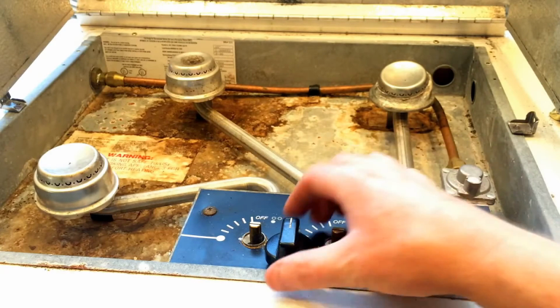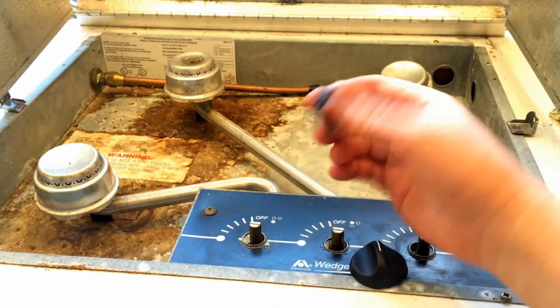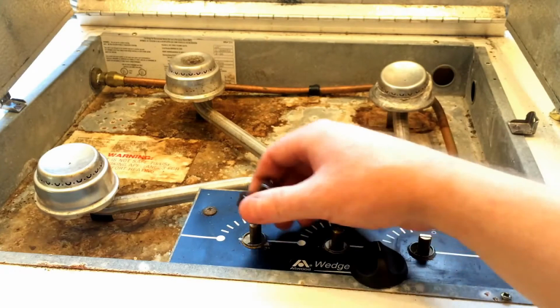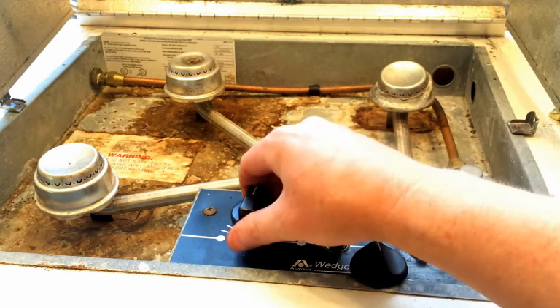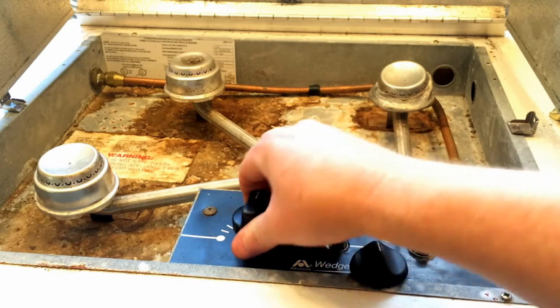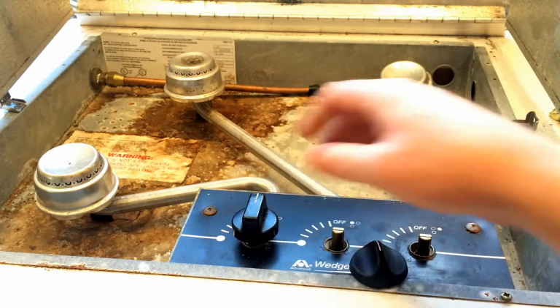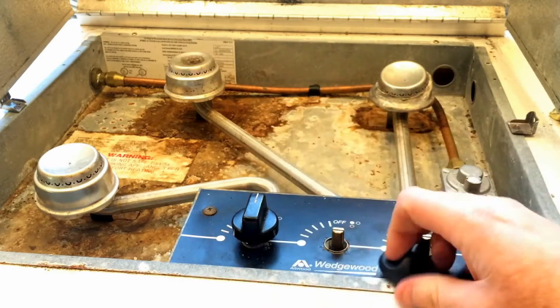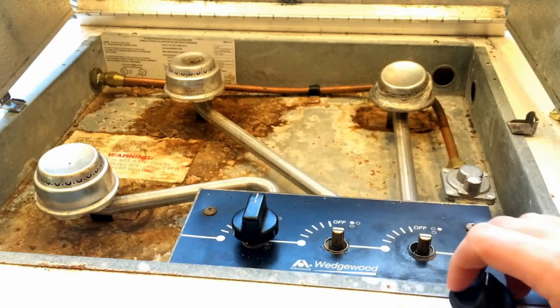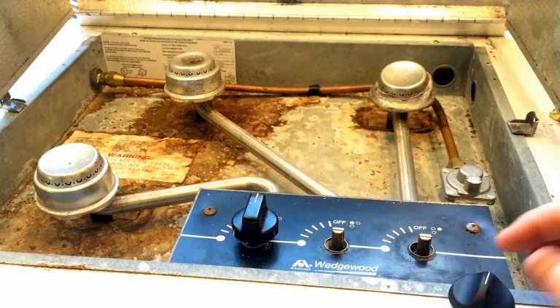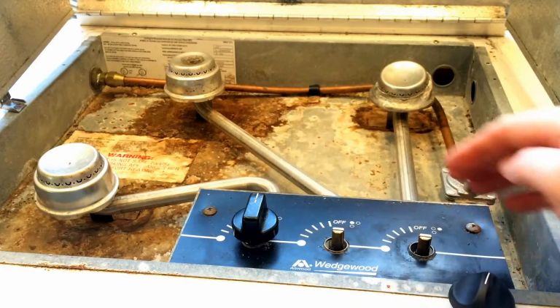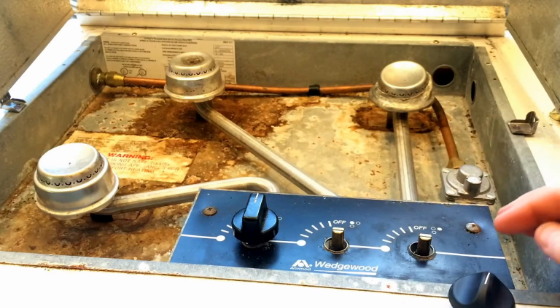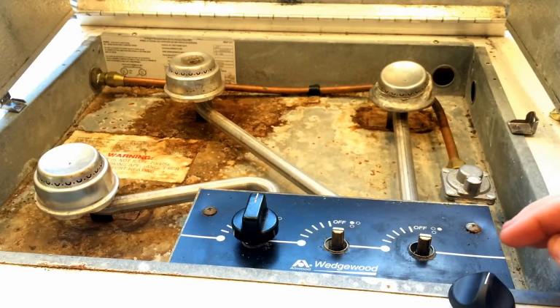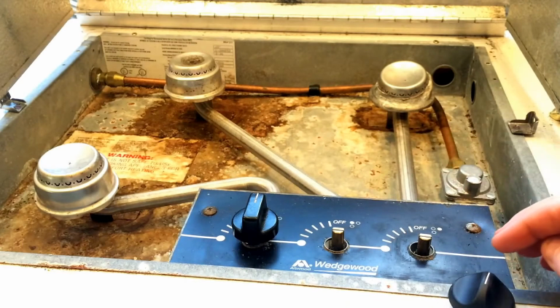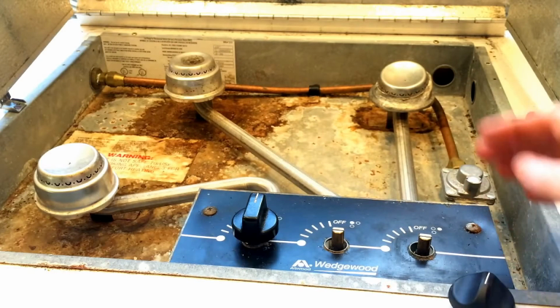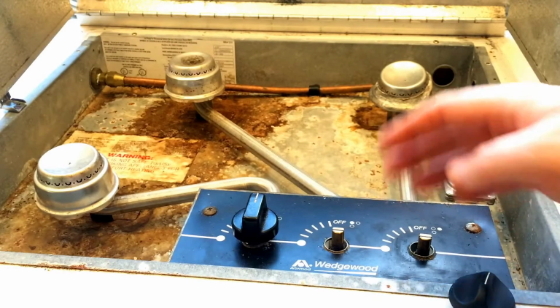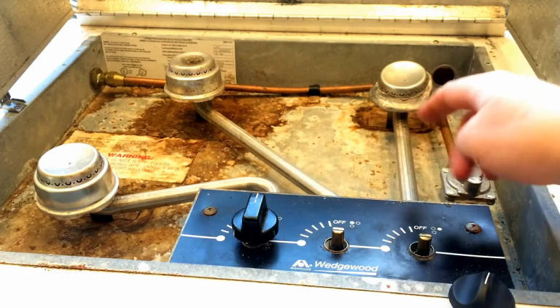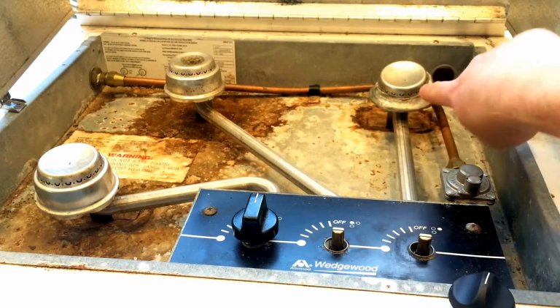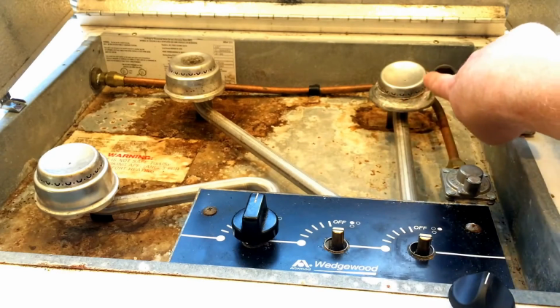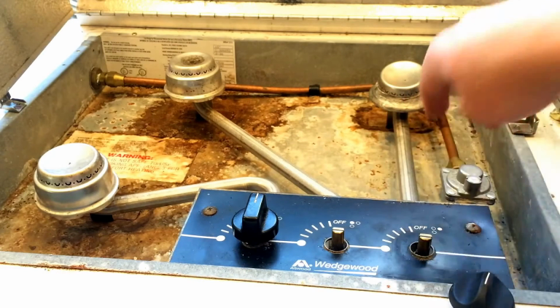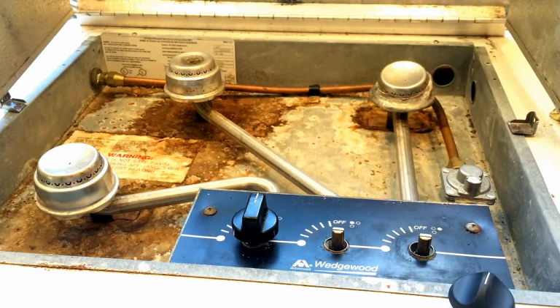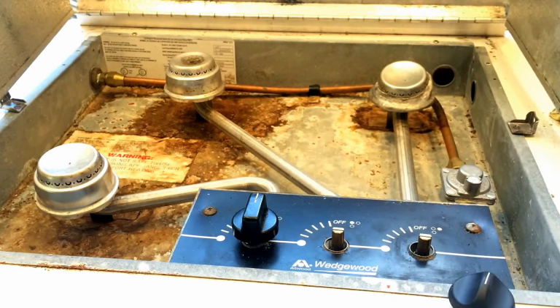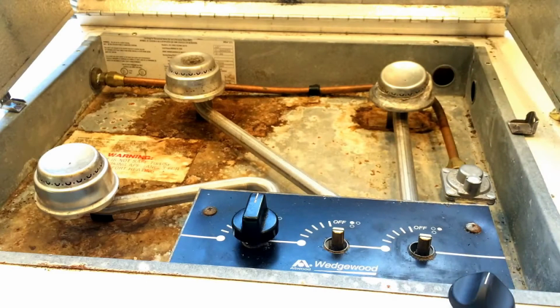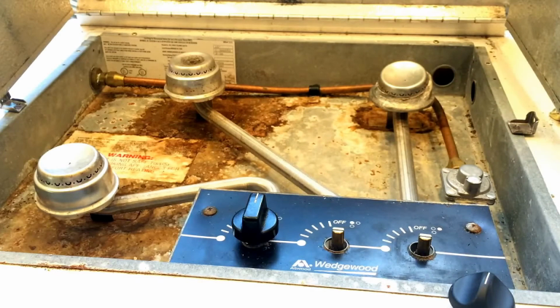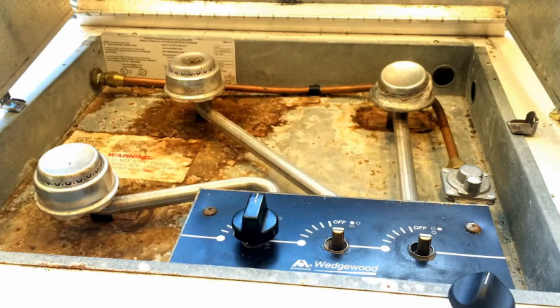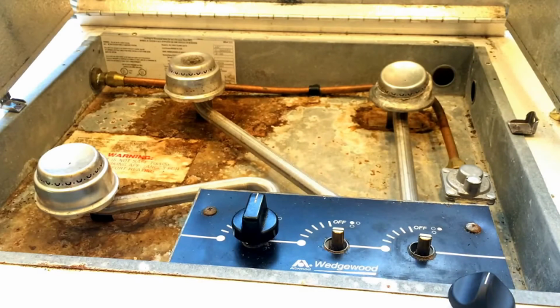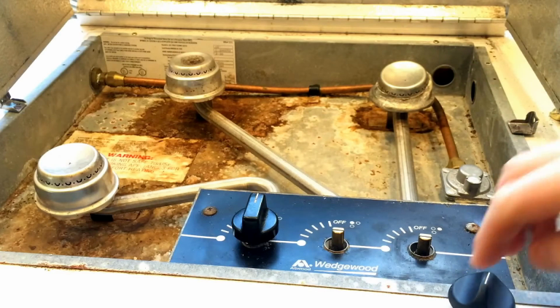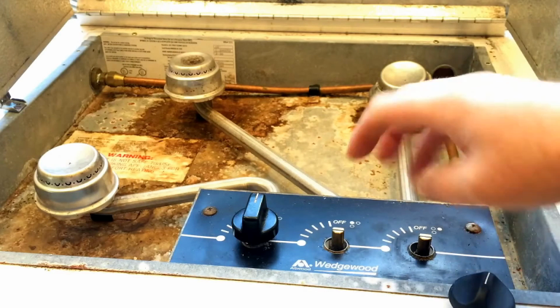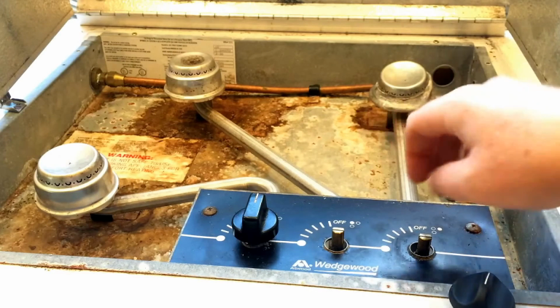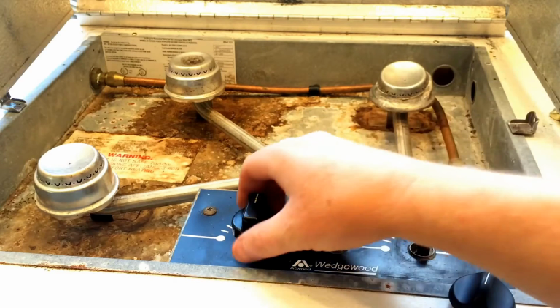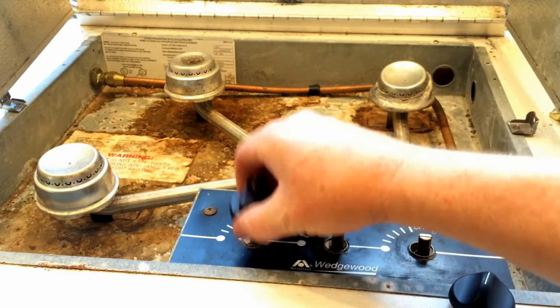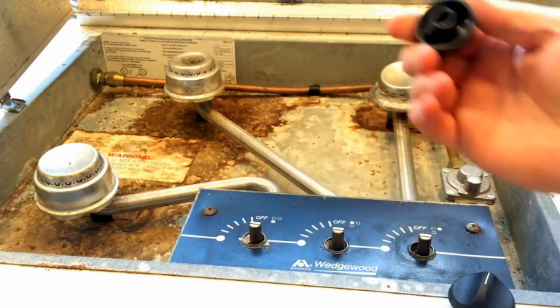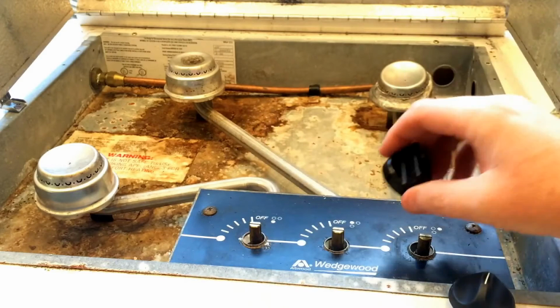It has these stock knobs that came with it, but two of the knobs have been hitting a lot of heat. You can see even this burner got melted down over the years. Too much heat and the knobs don't work right anymore, so I only have one good working knob.